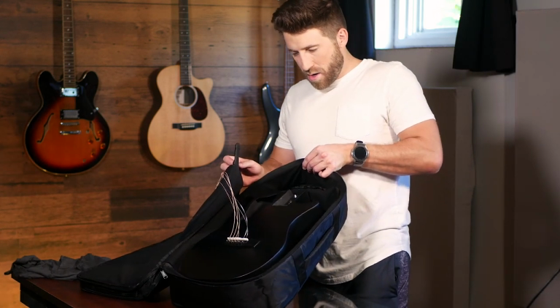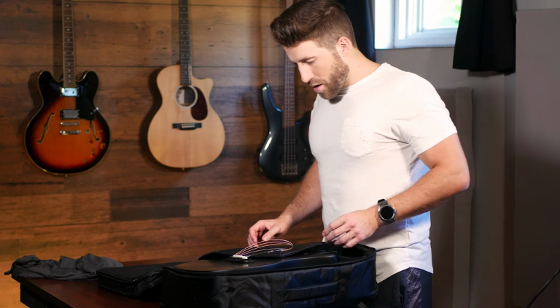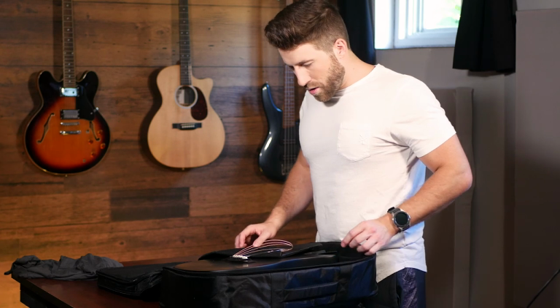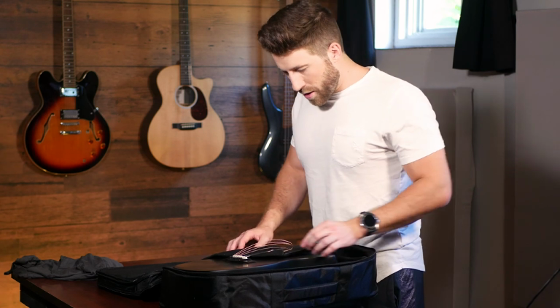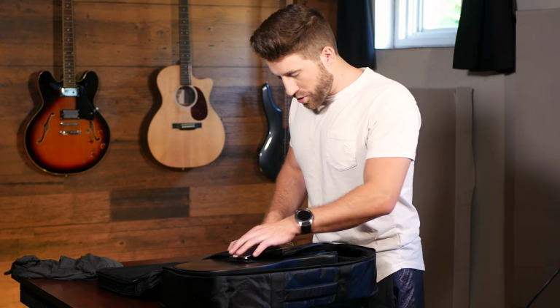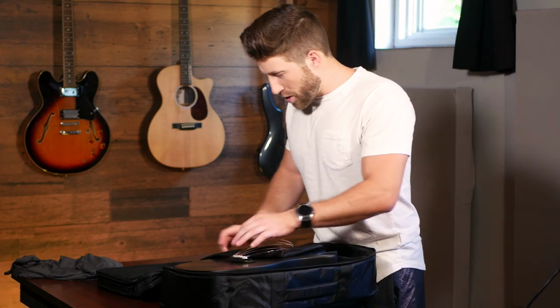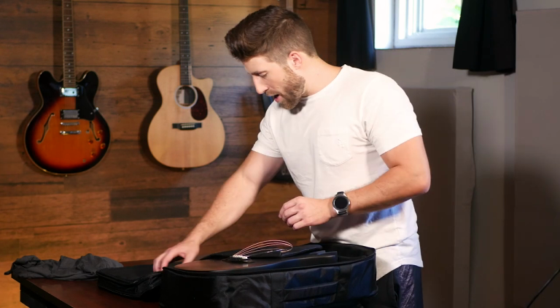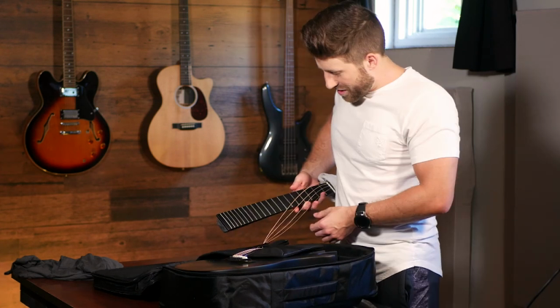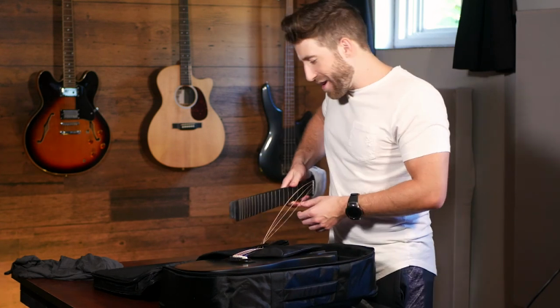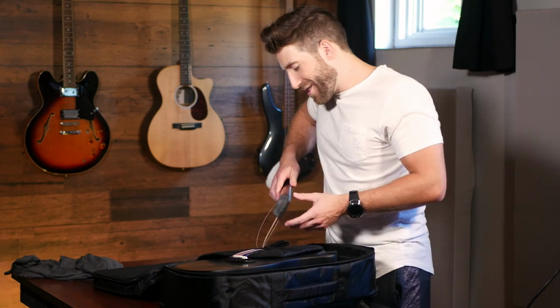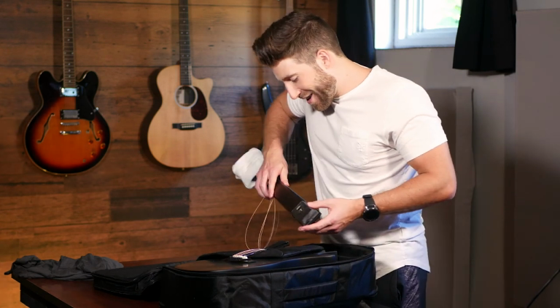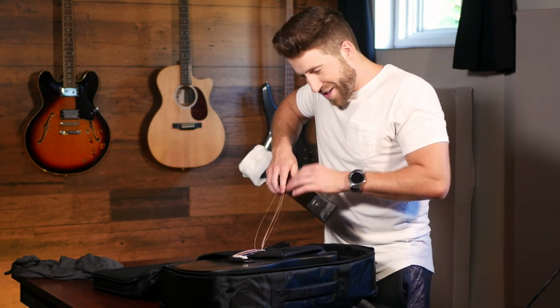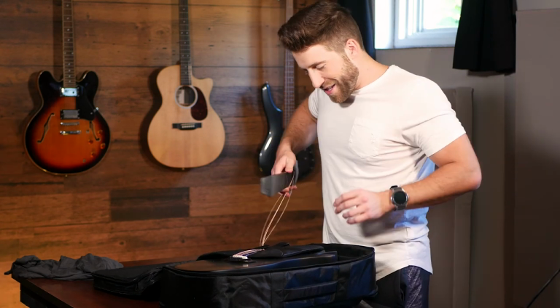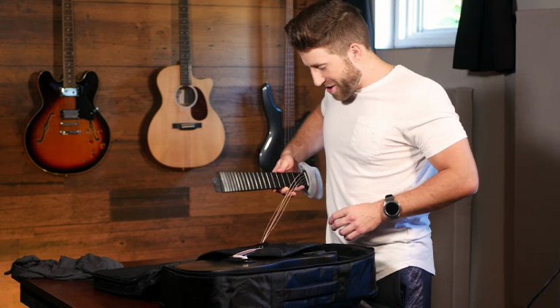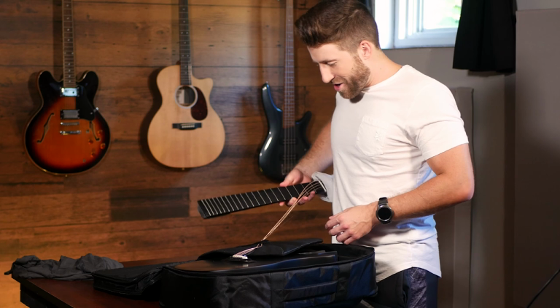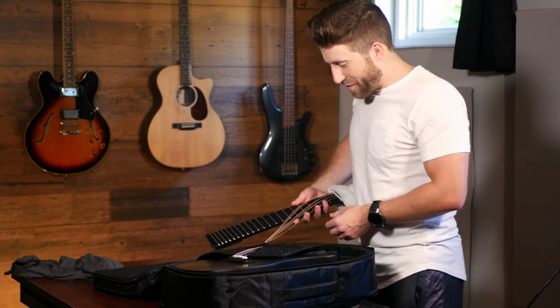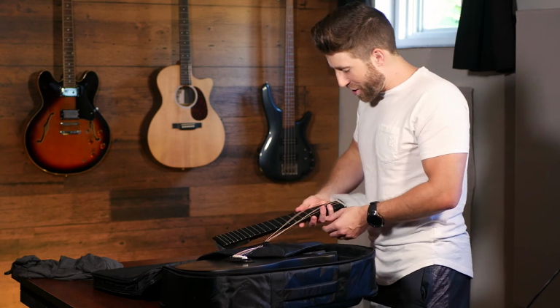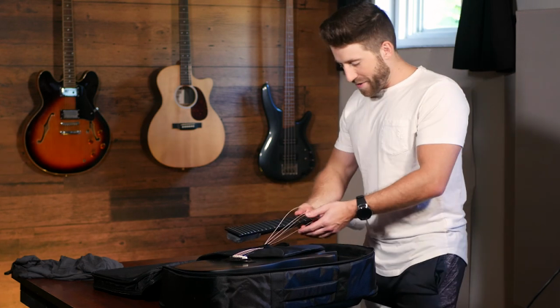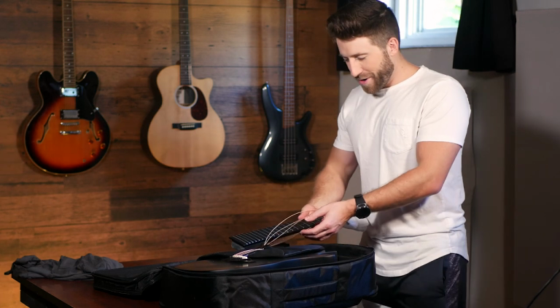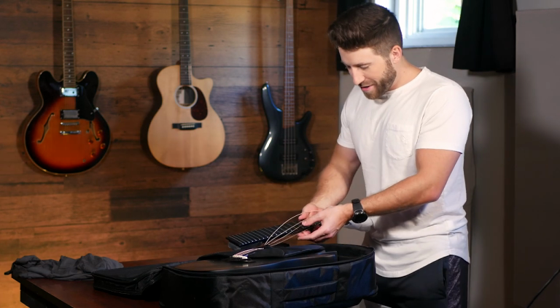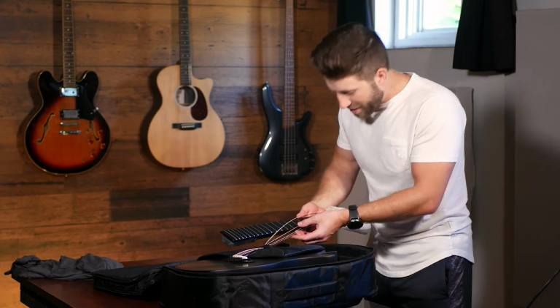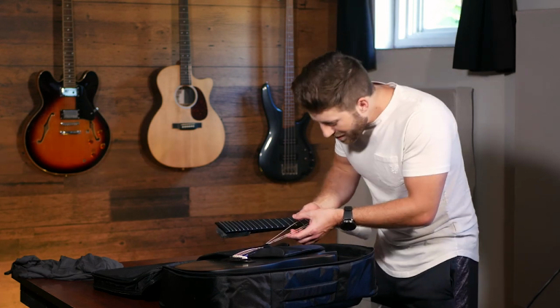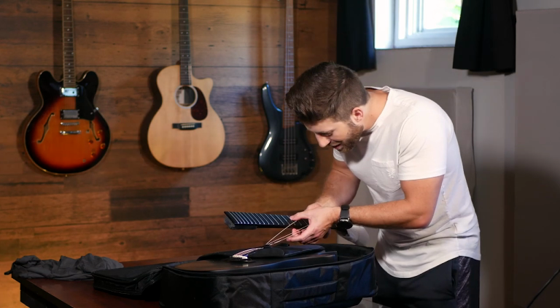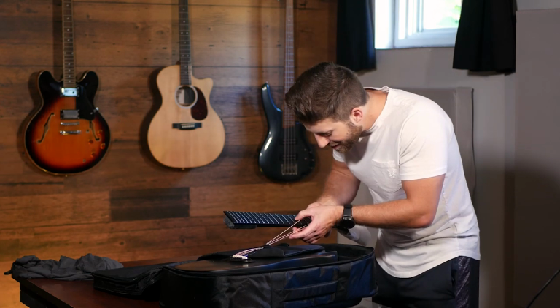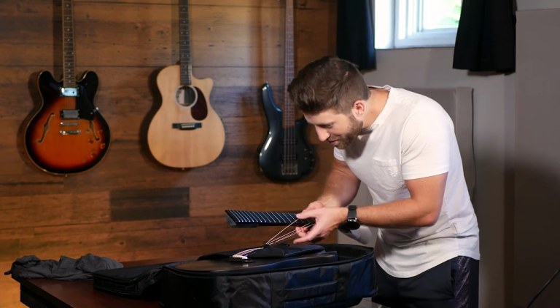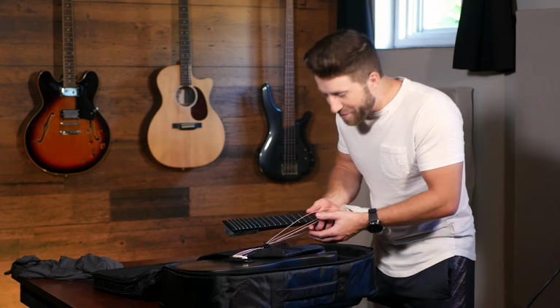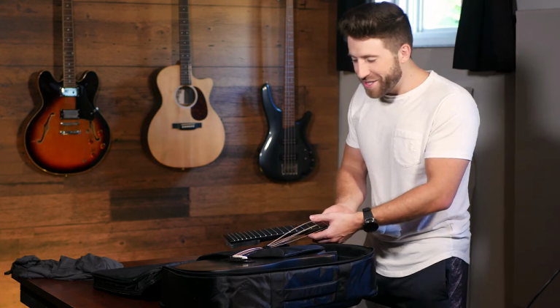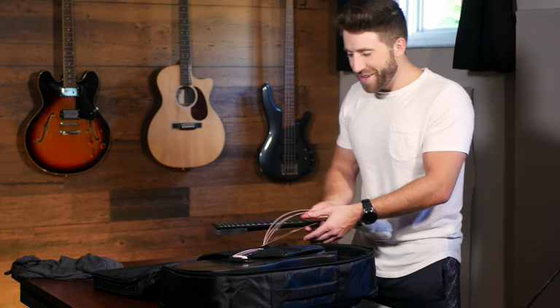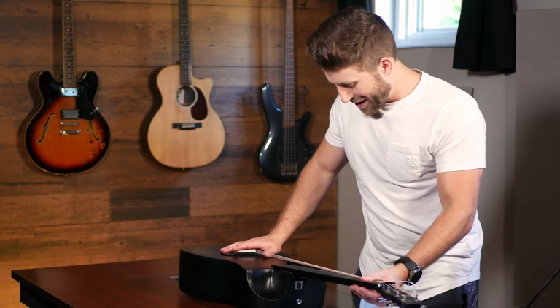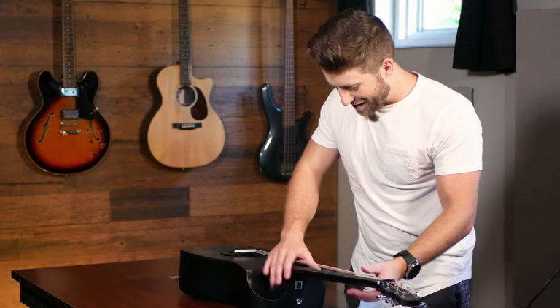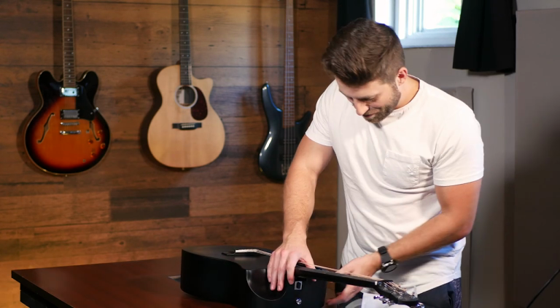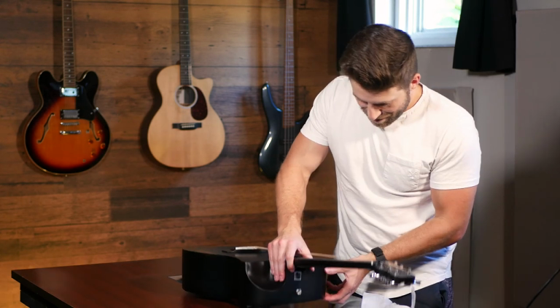And then it looks like our strings are all attached. So there's the neck. I think this entire guitar is fully carbon fiber. Well, there's some clean frets. Does this just pop in?